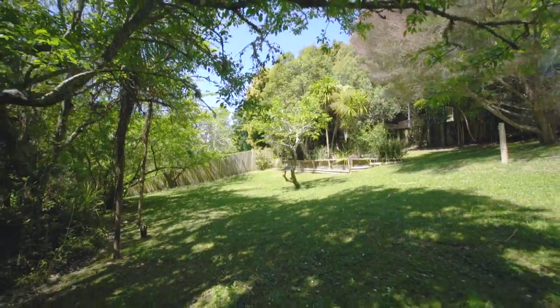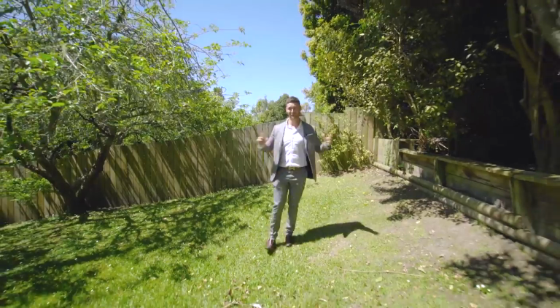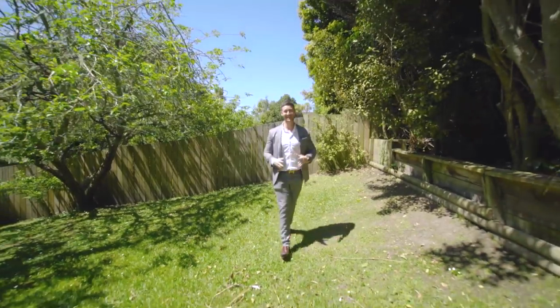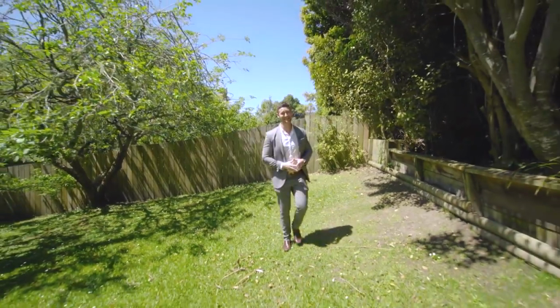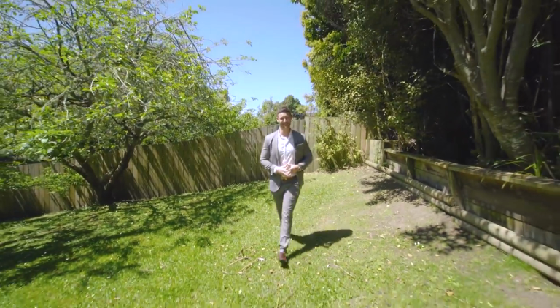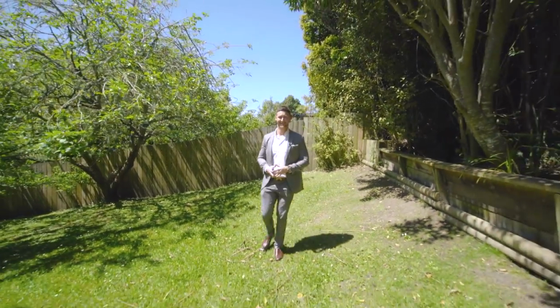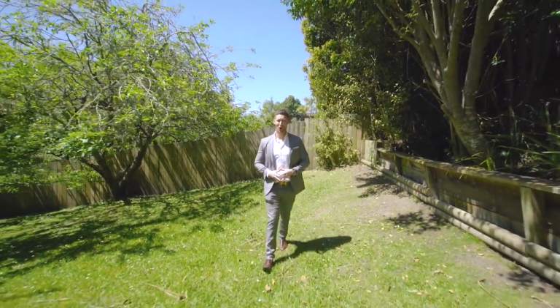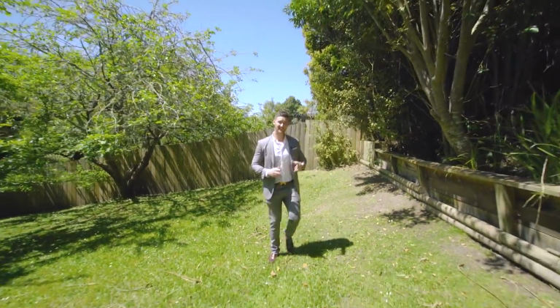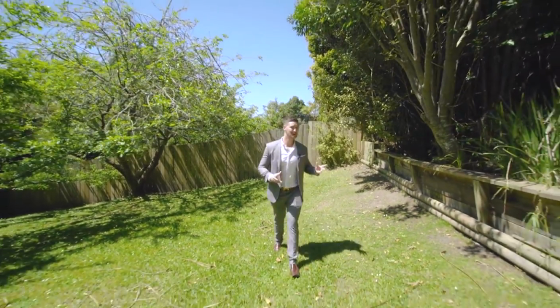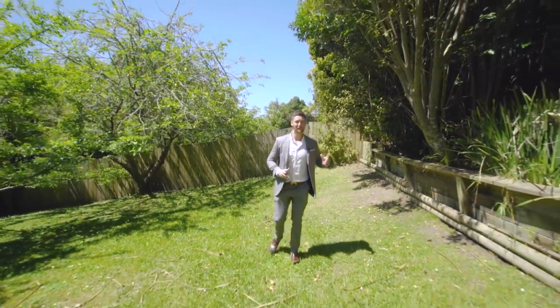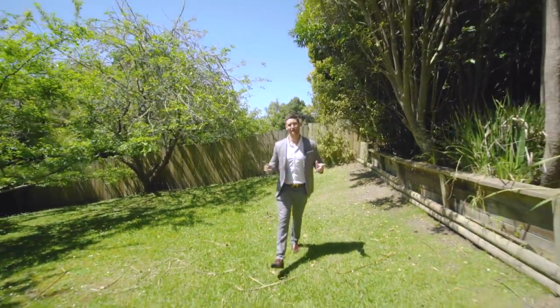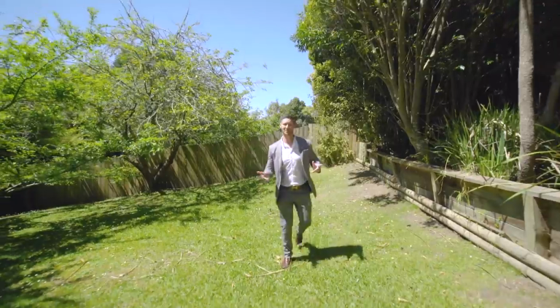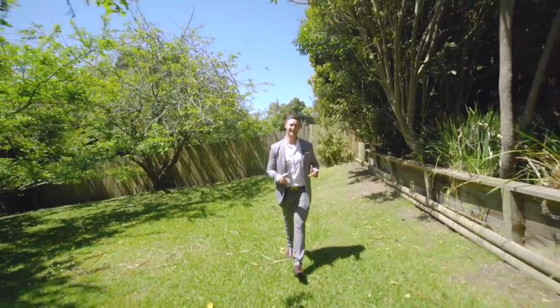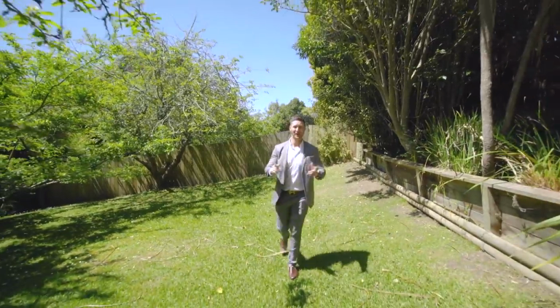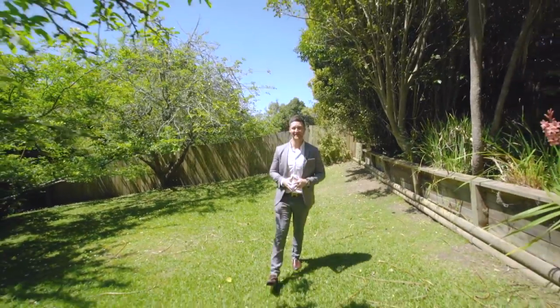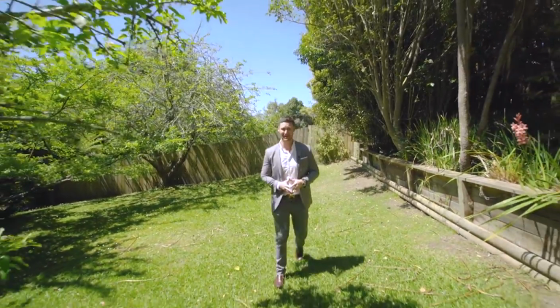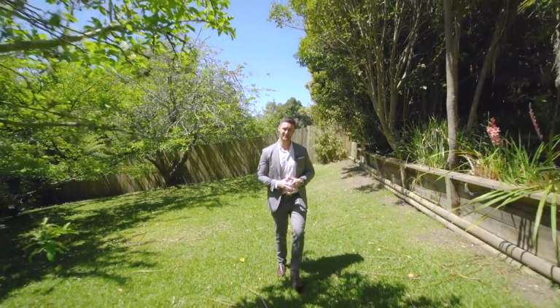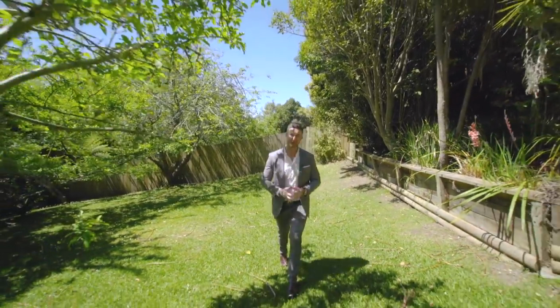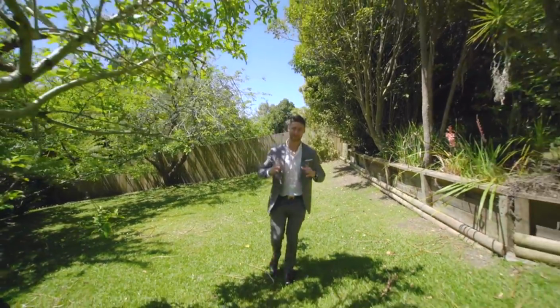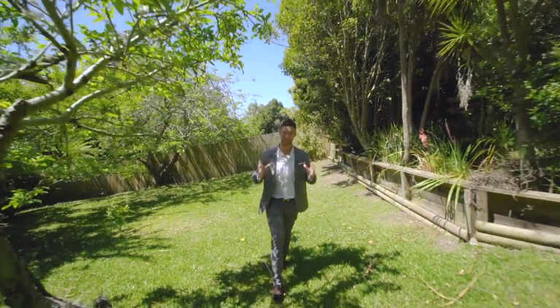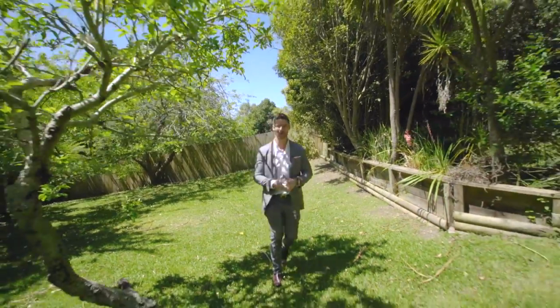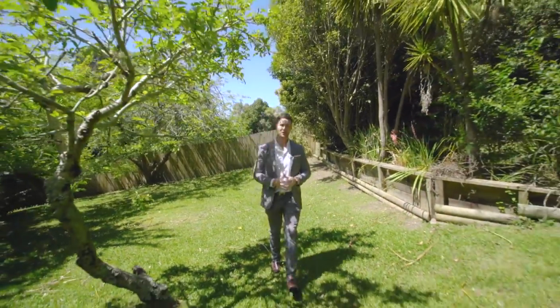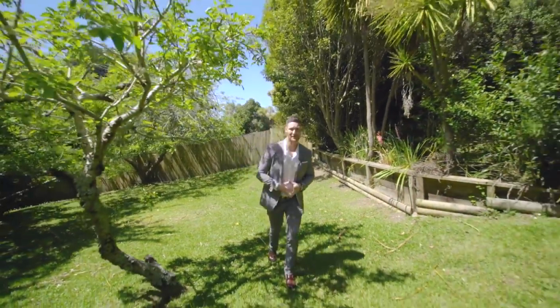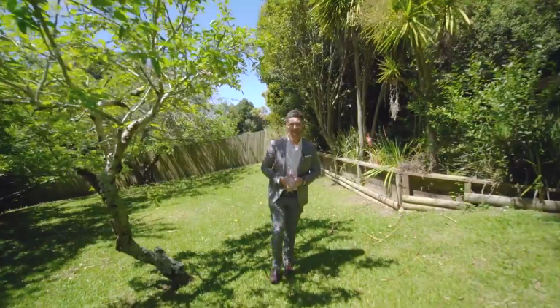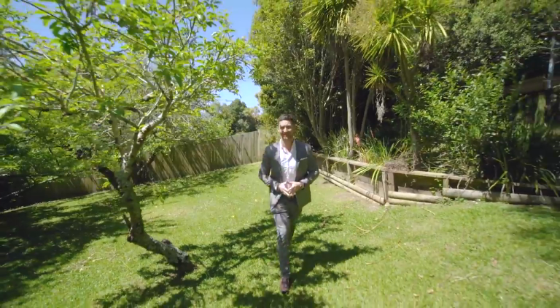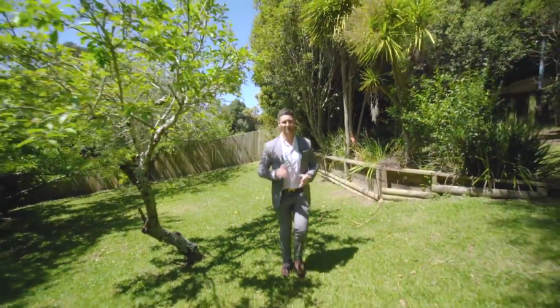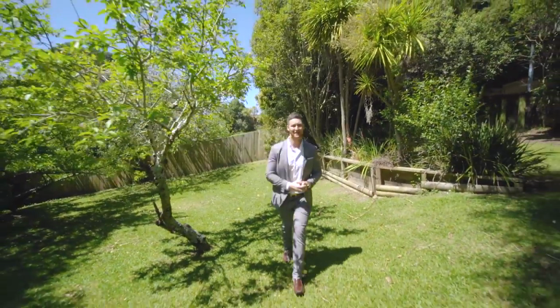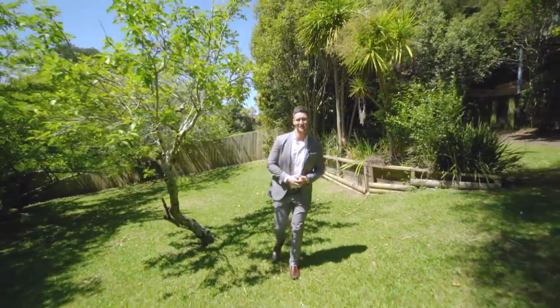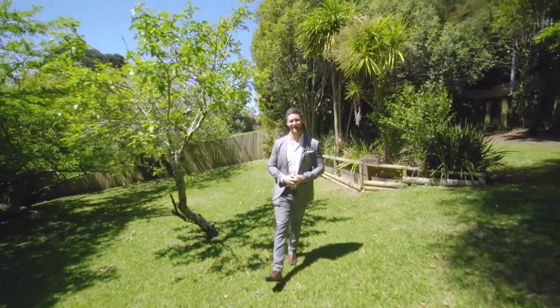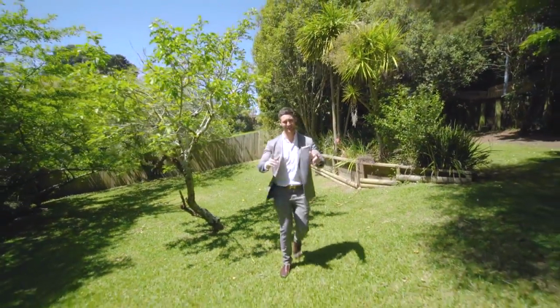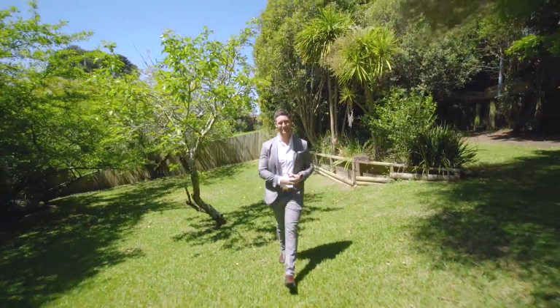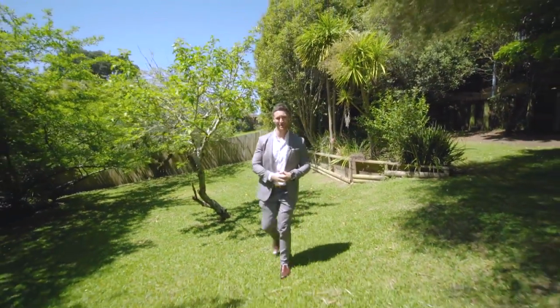Homes like this in New Lynn are few and far between, so you're going to have to get in quick to snap yourself up this piece of beautiful New Lynn real estate. I'm Todd from Ray White Titirangi, and I'll see you at the open home.